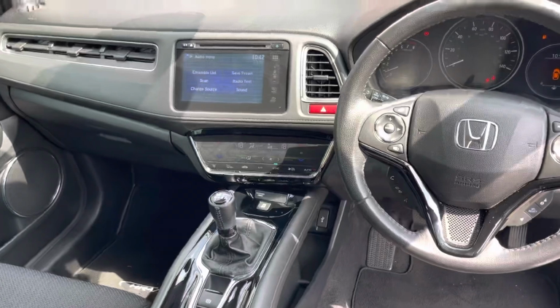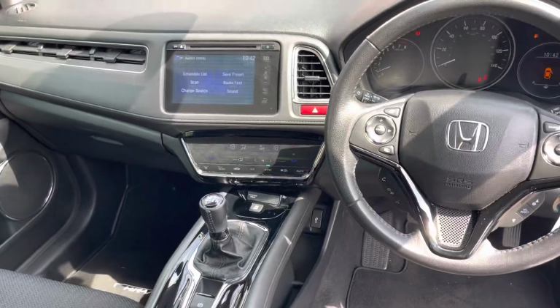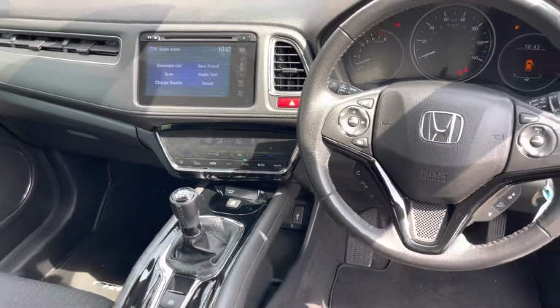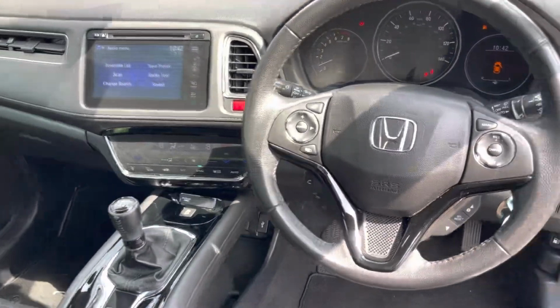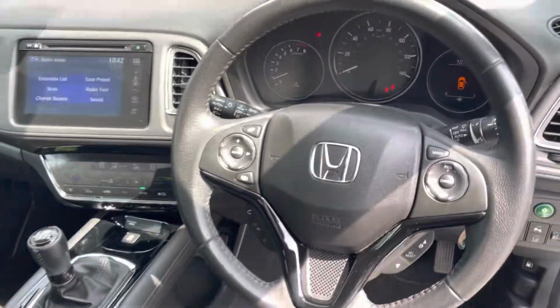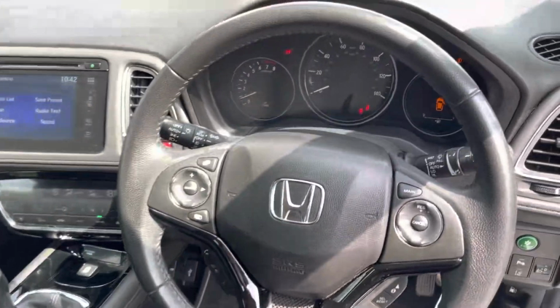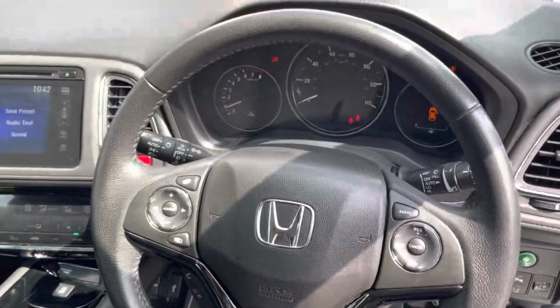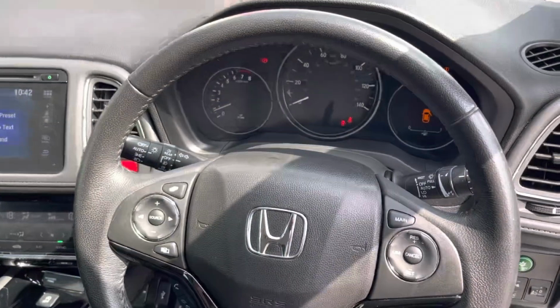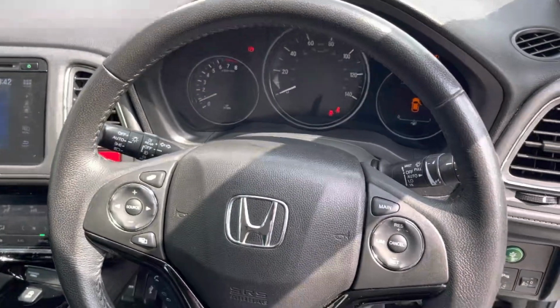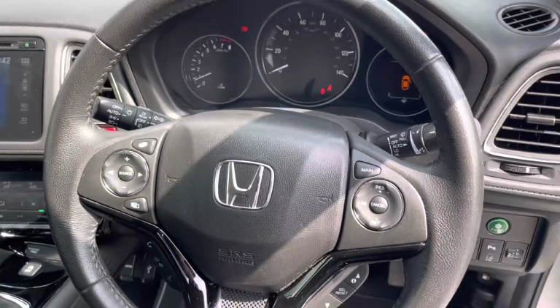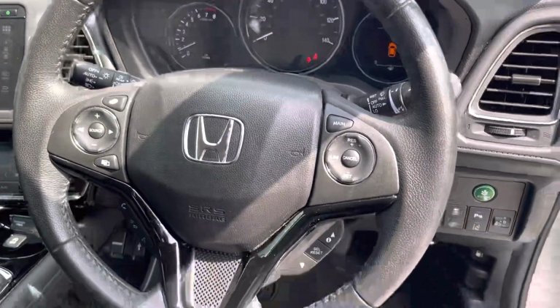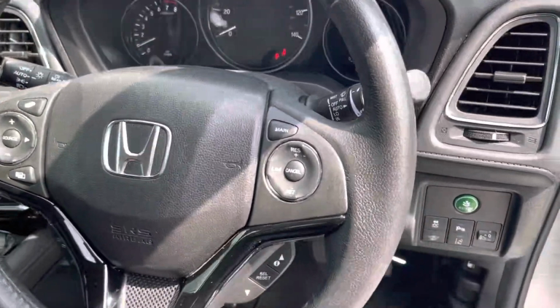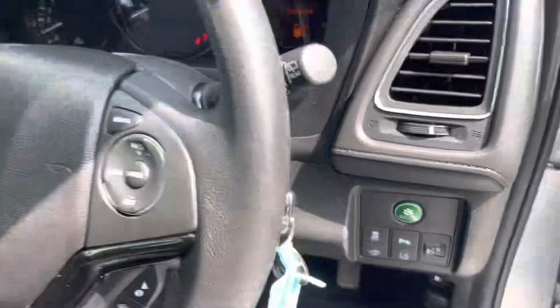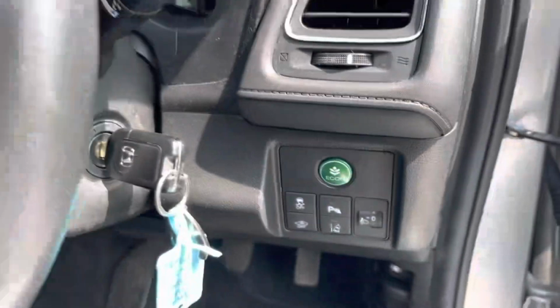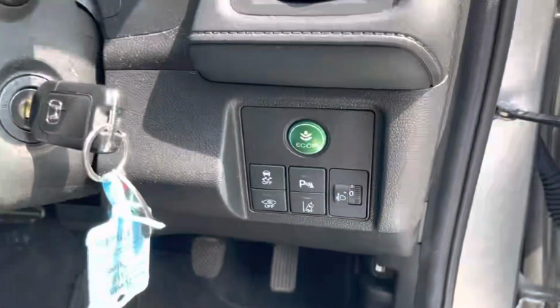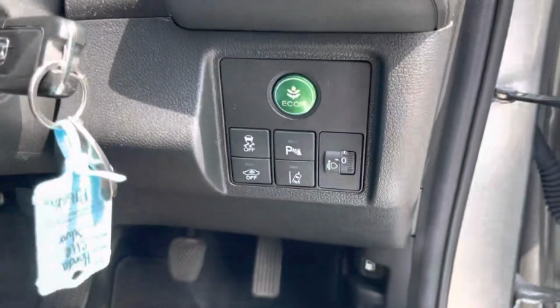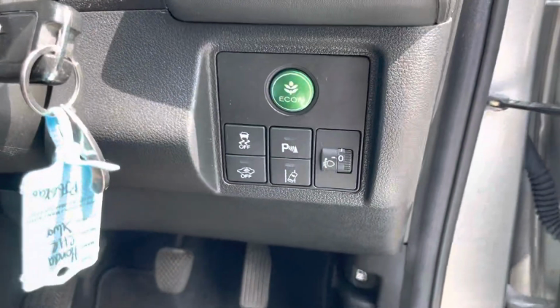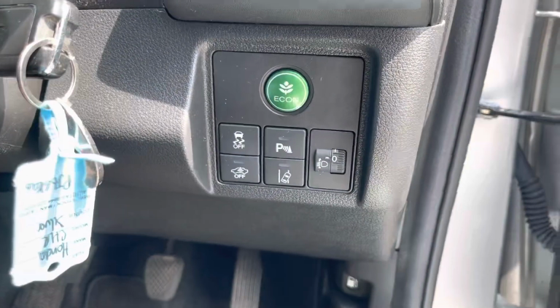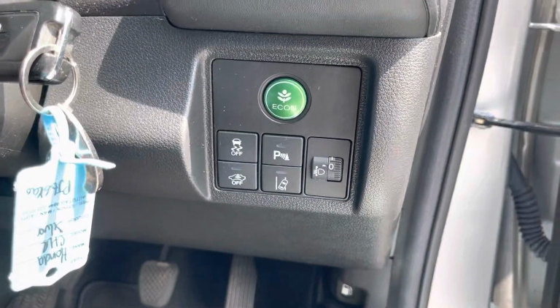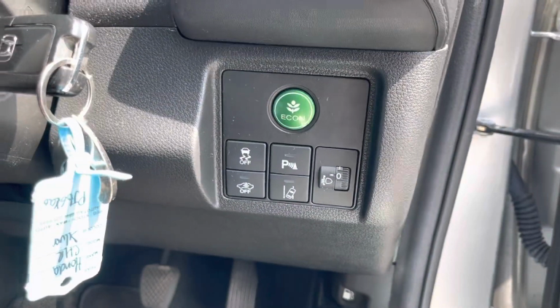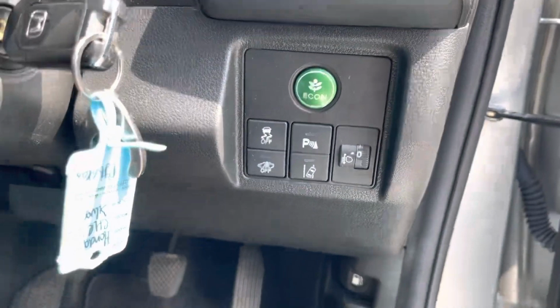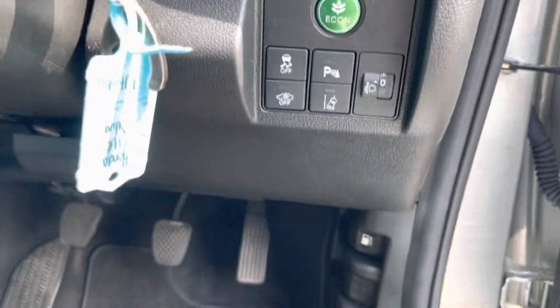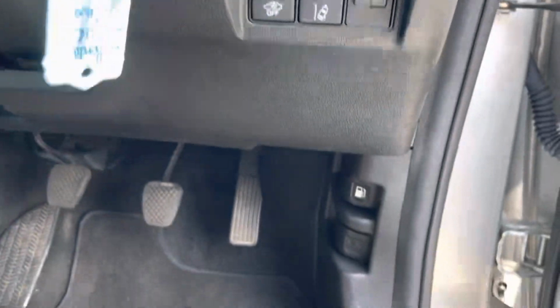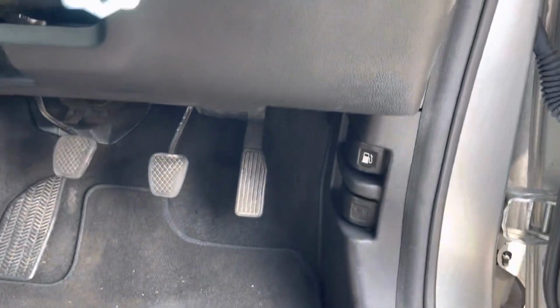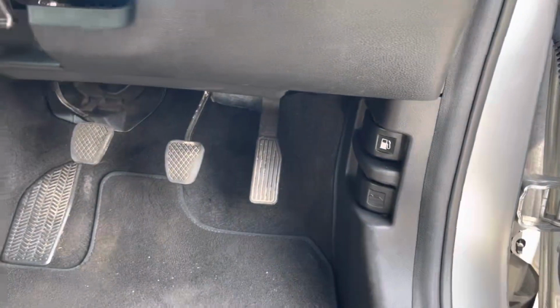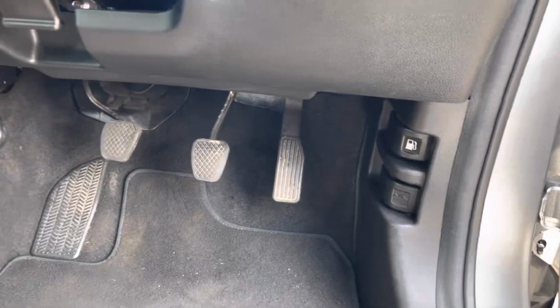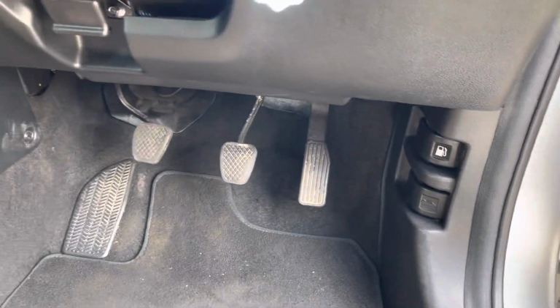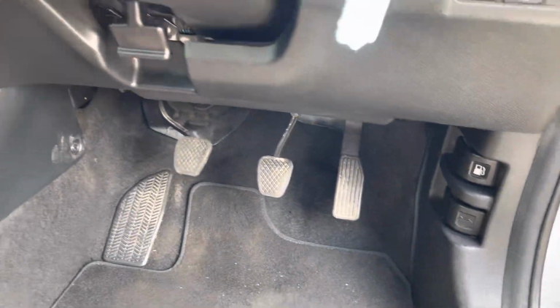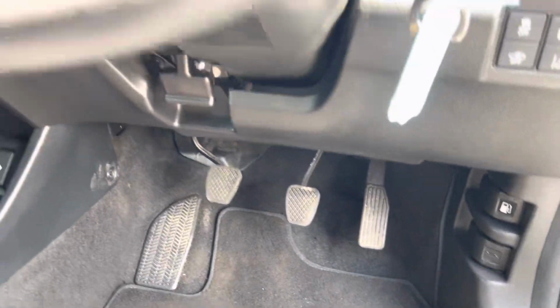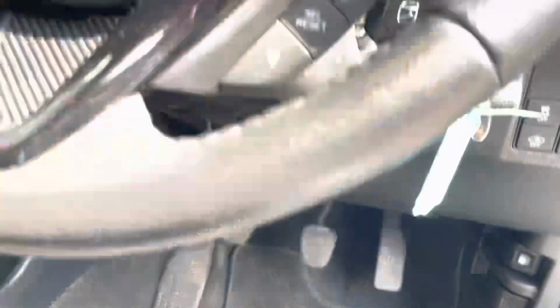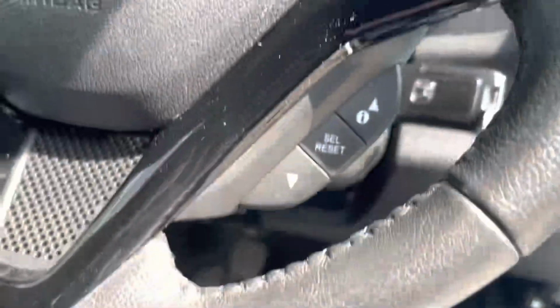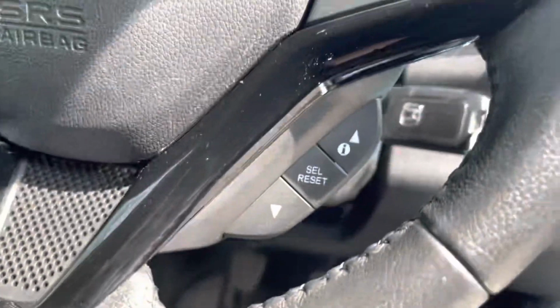This car has three dials, making it easy to read when driving along, as well as a hands-free system and an eco button to make the car more eco-efficient. The car also has three pedals, and to open the fuel cap is also by the pedals.